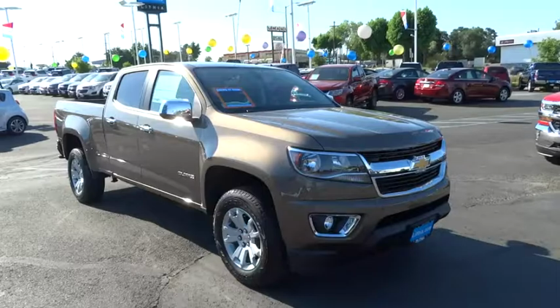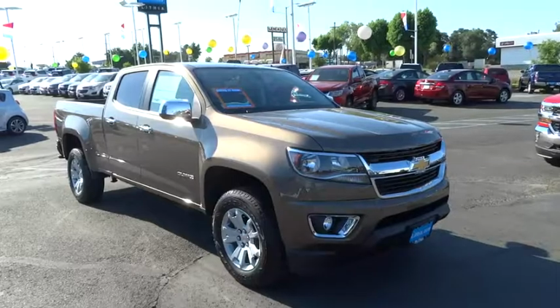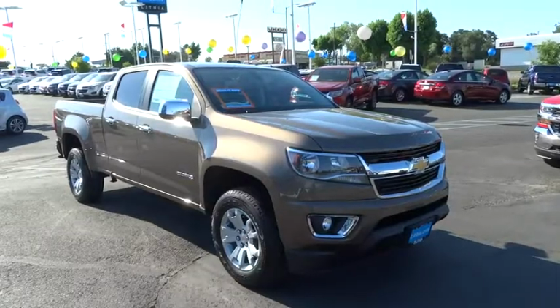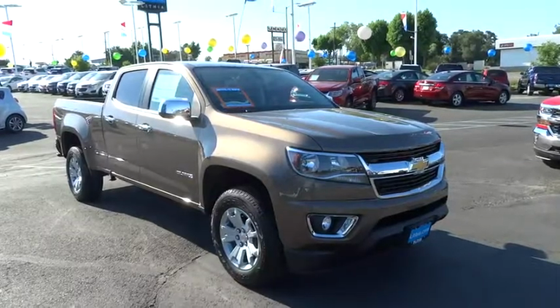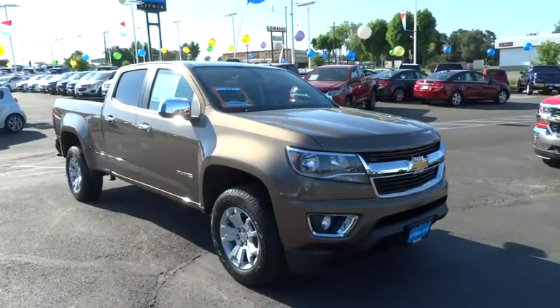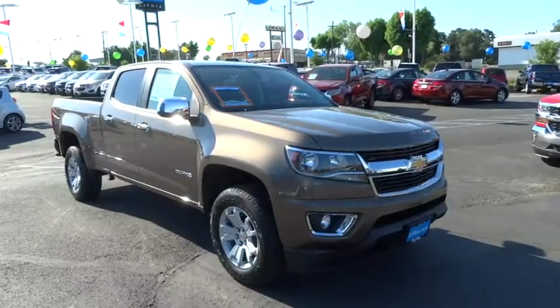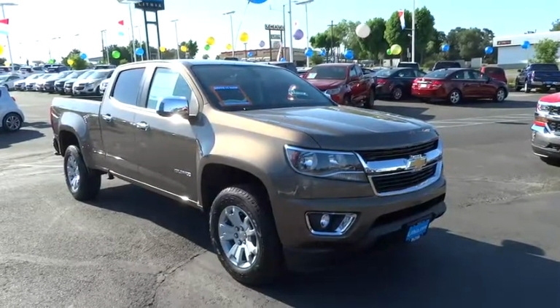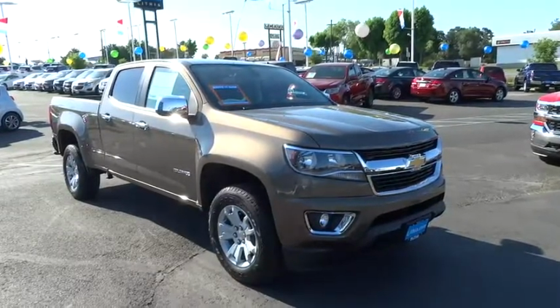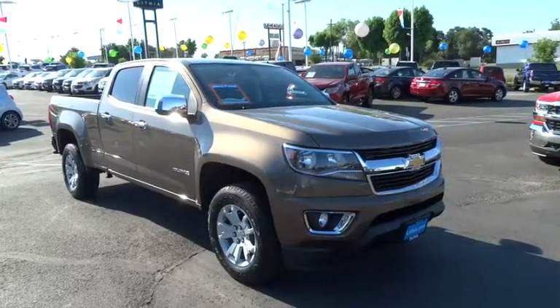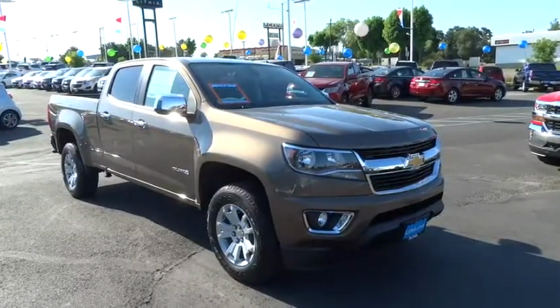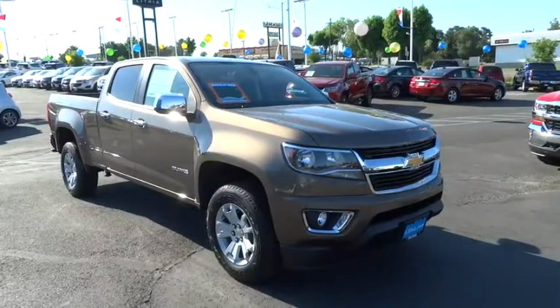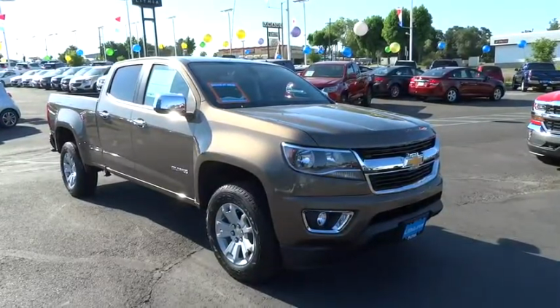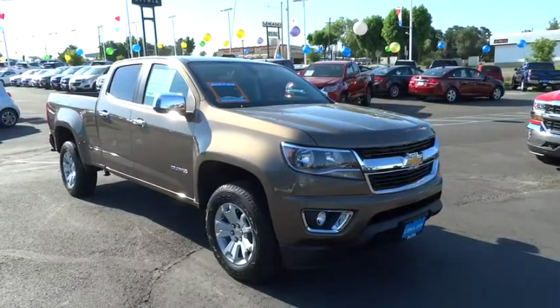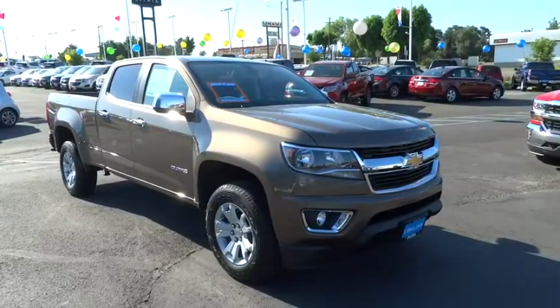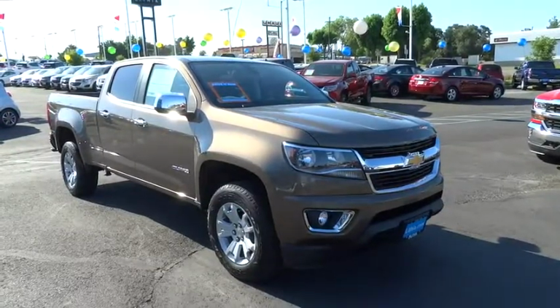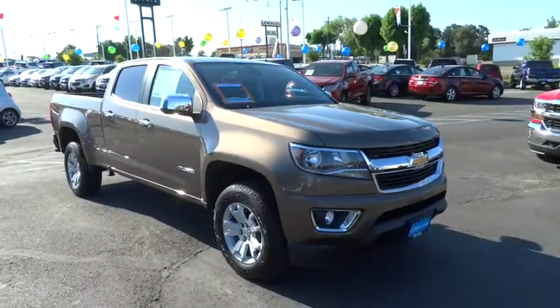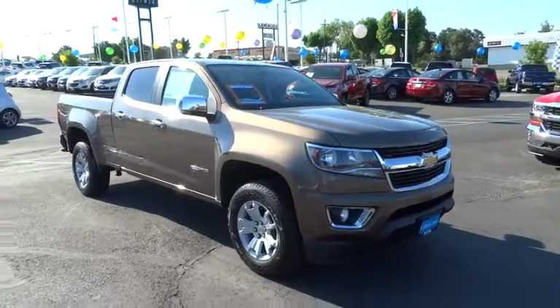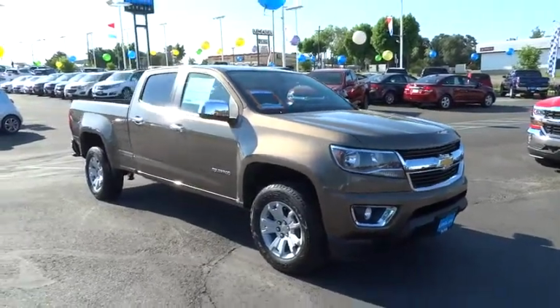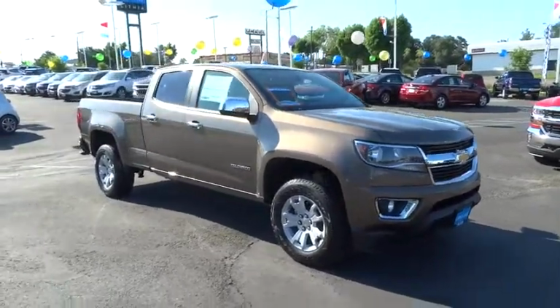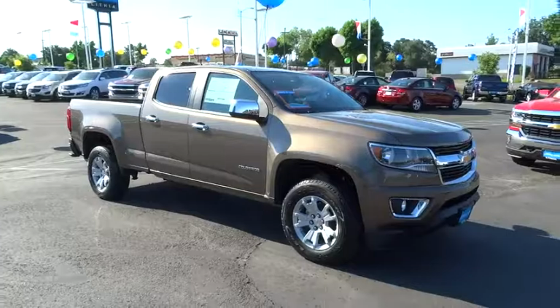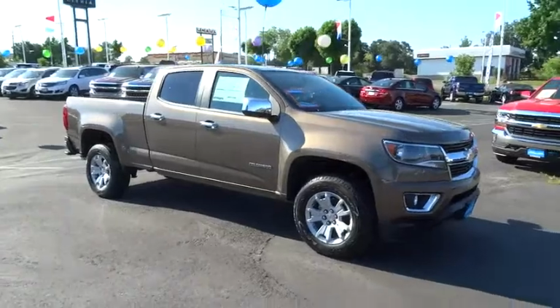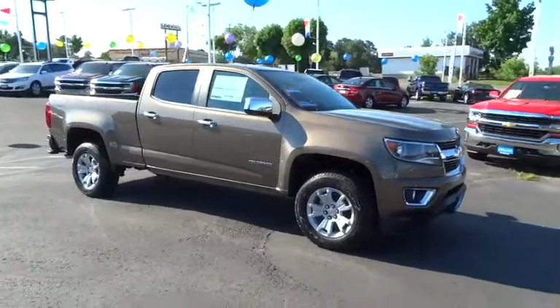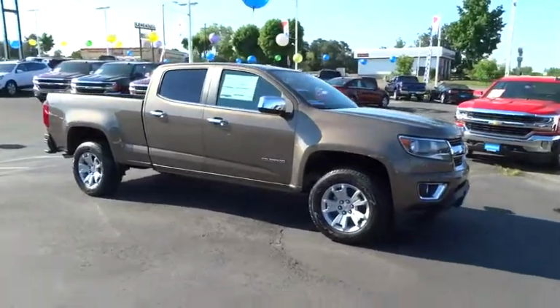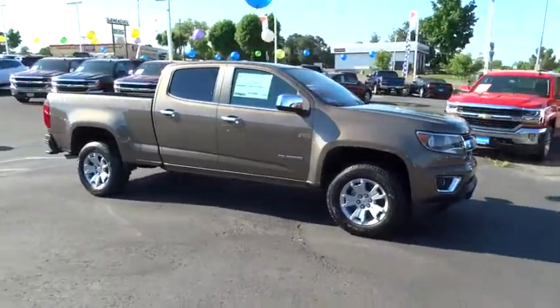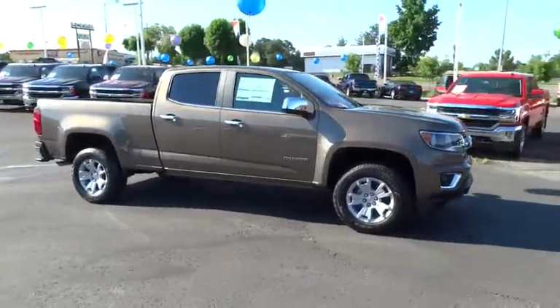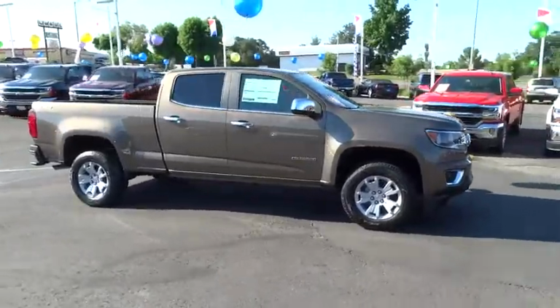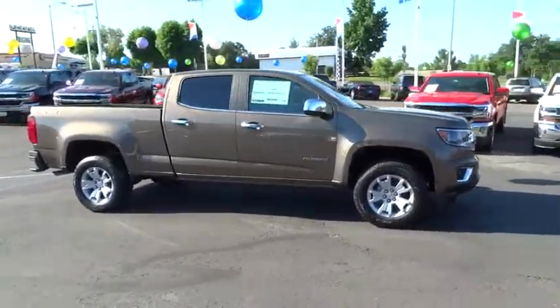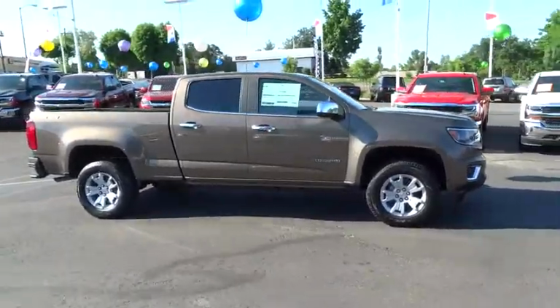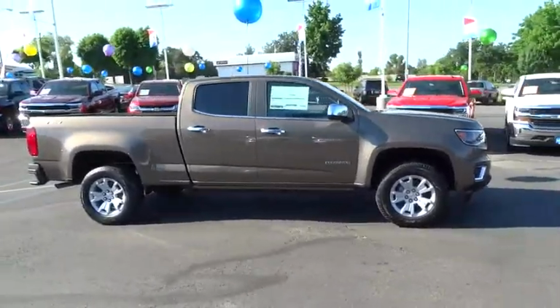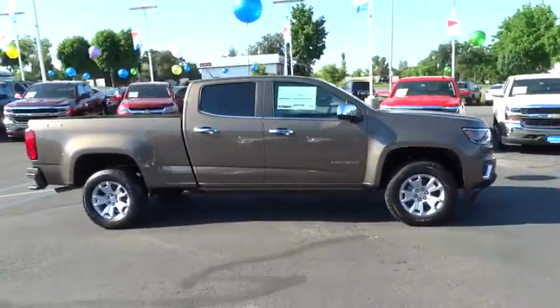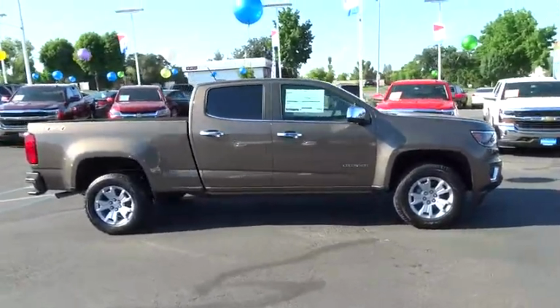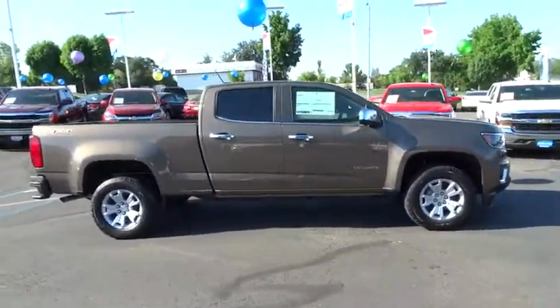The 2016 Chevrolet Colorado. Great hauling capability, powerful, rugged, and a great Chevy price — Colorado is it.